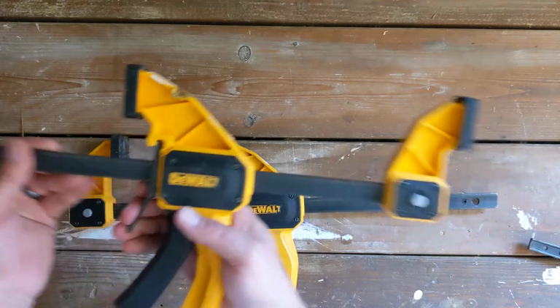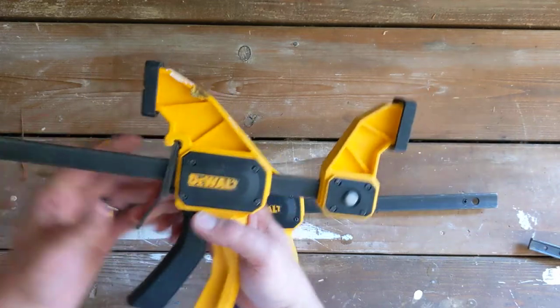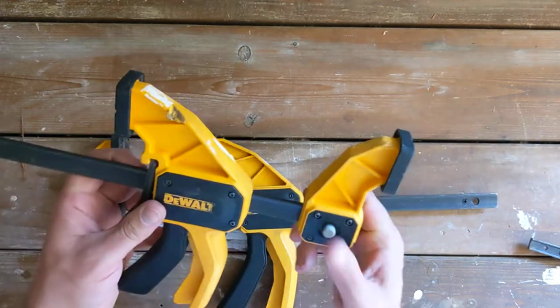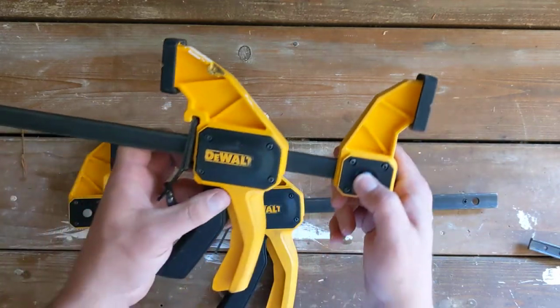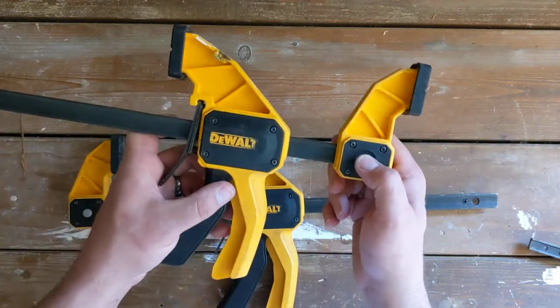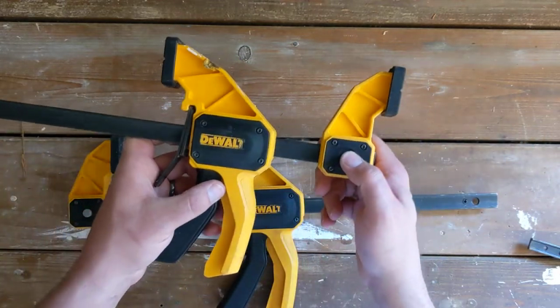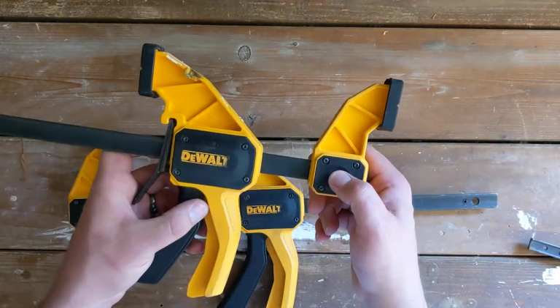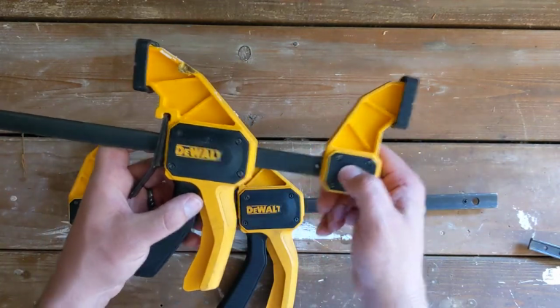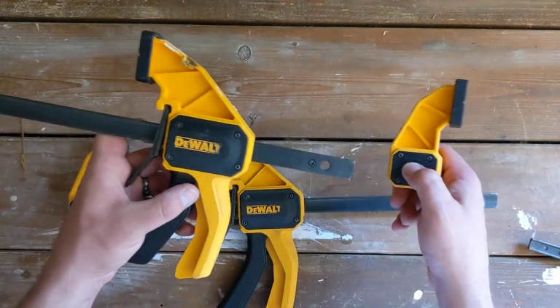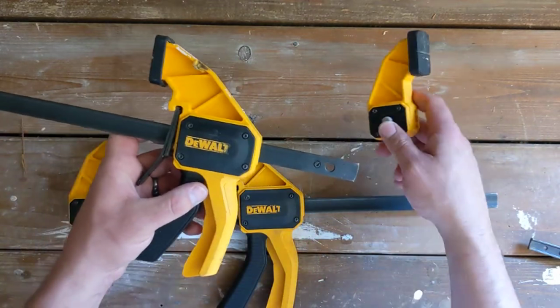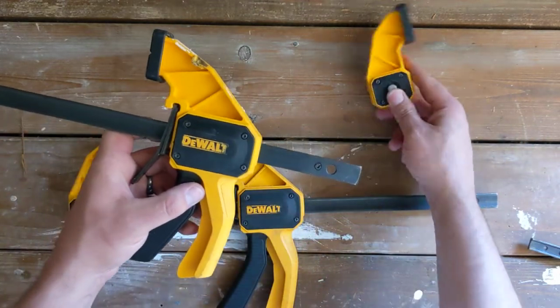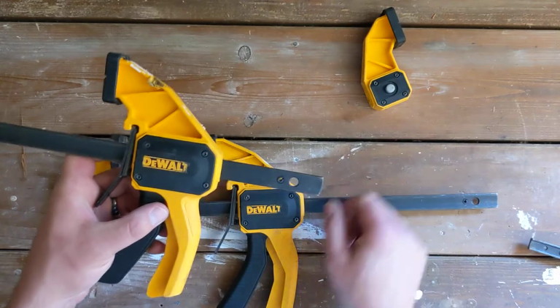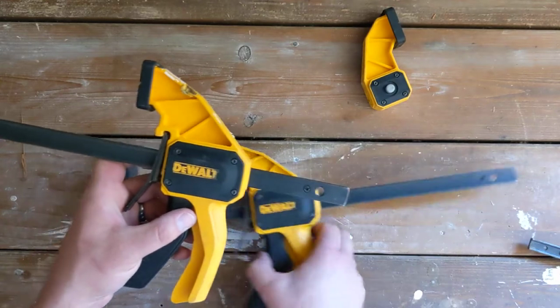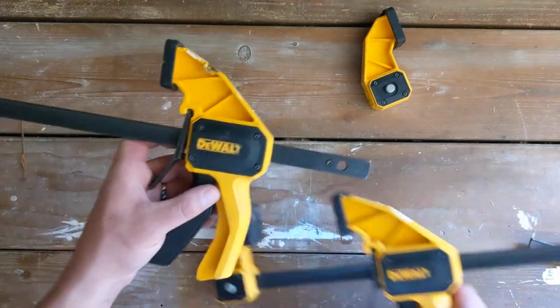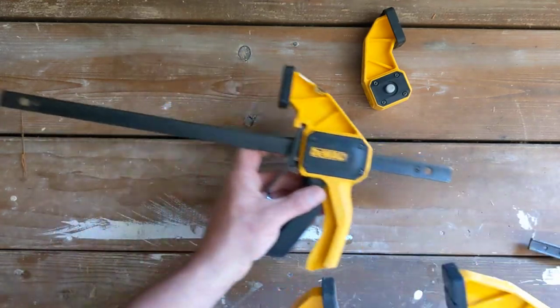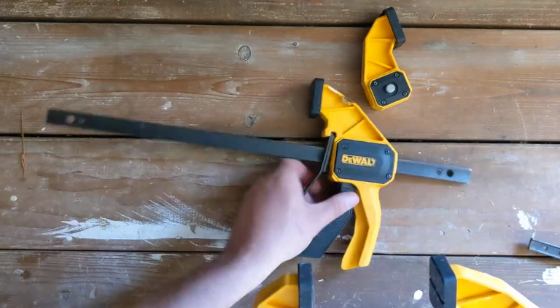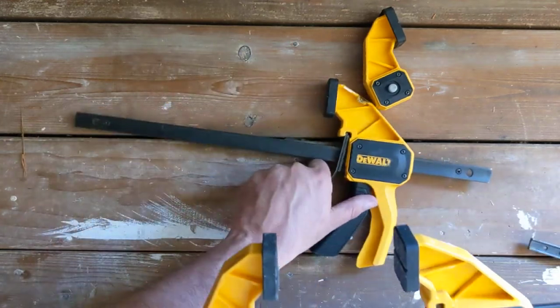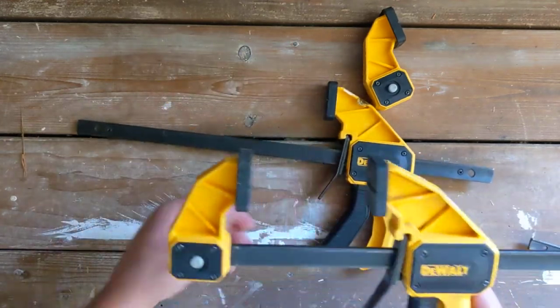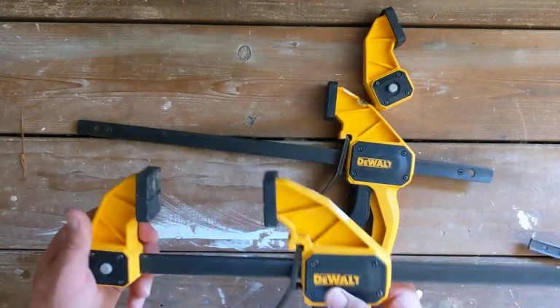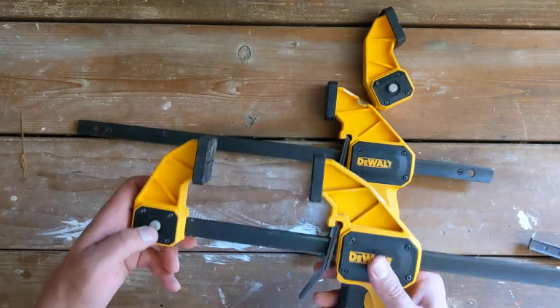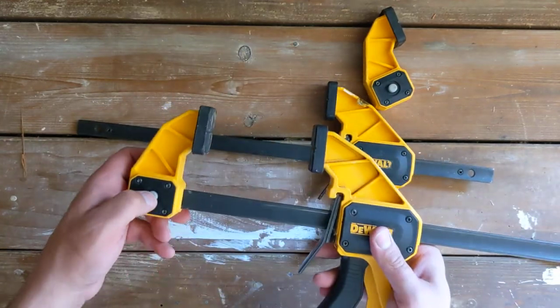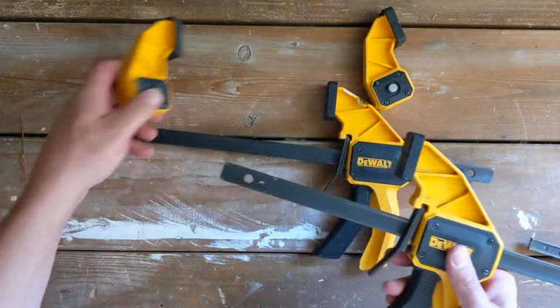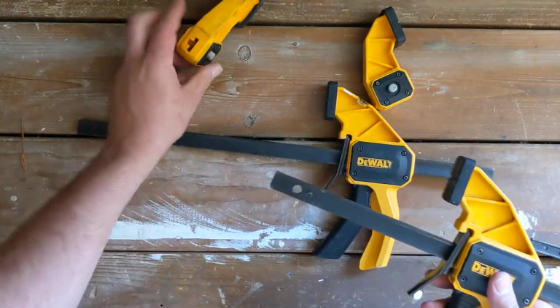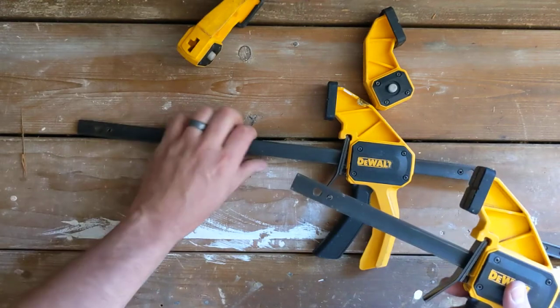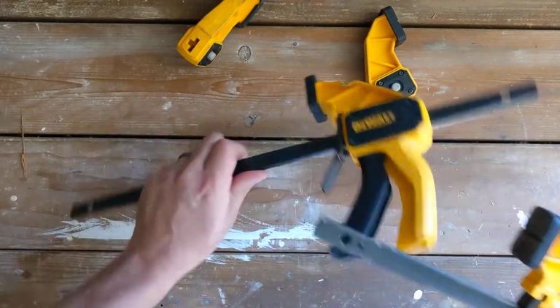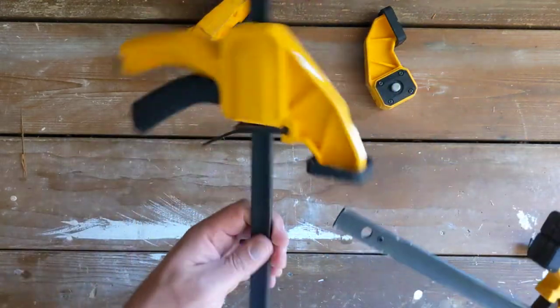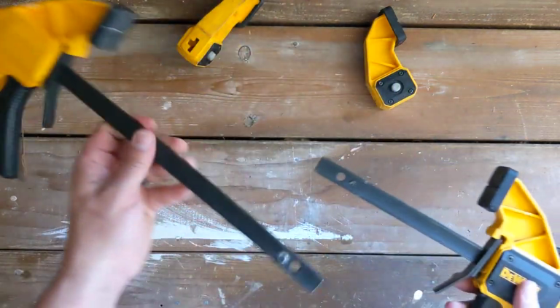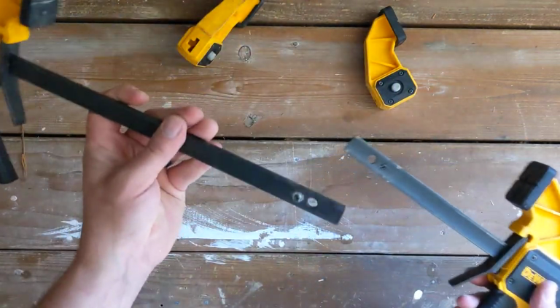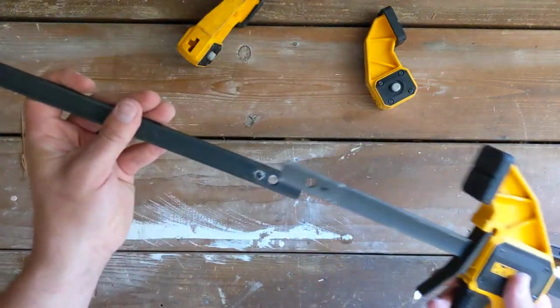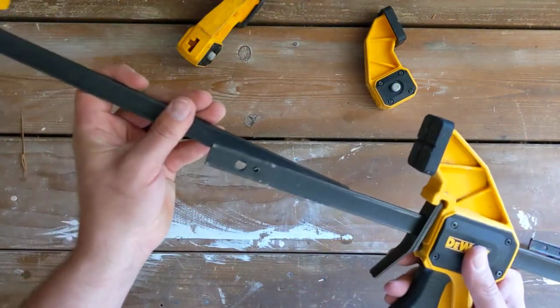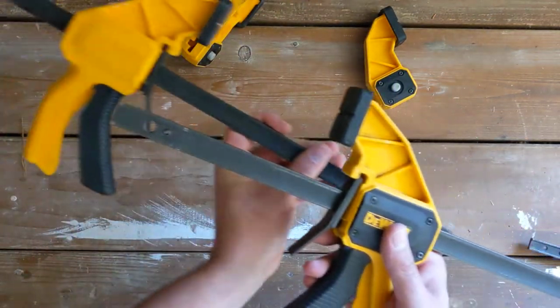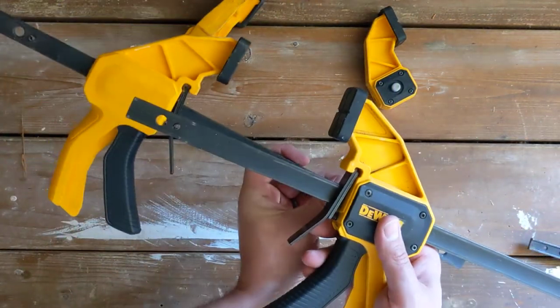But I was today years old when I discovered this trick. If you have two of these guys — these are 12-inch clamps — and if I take those jaws off, now I have two of these.